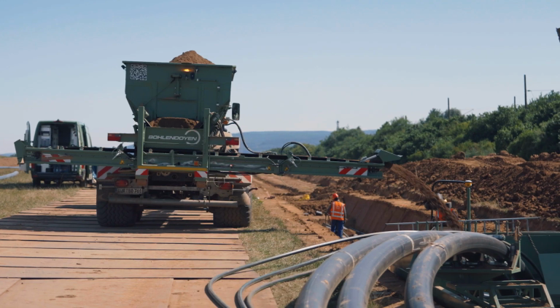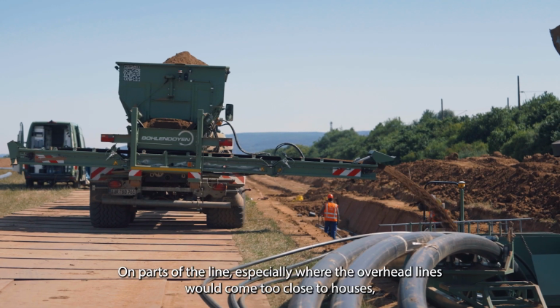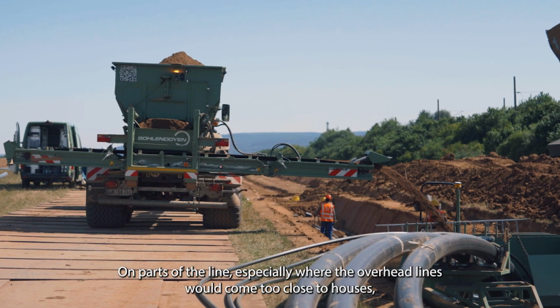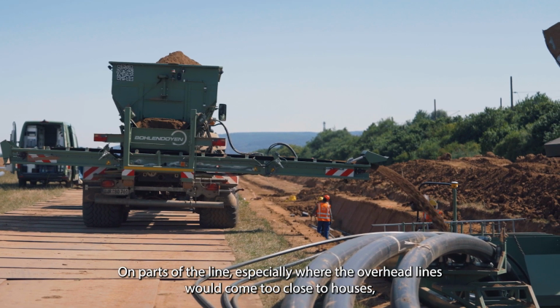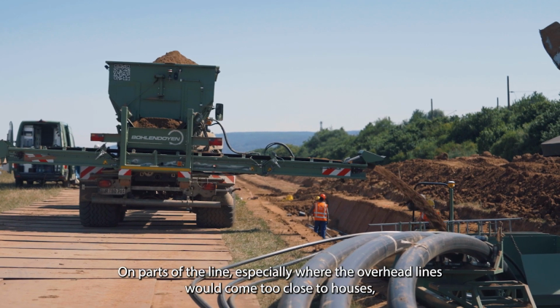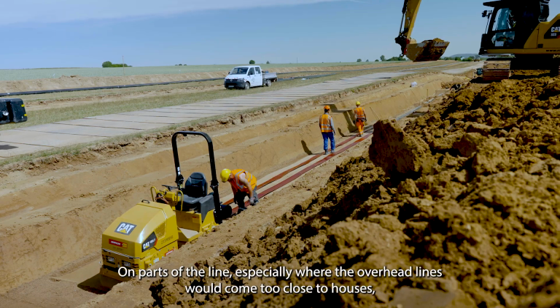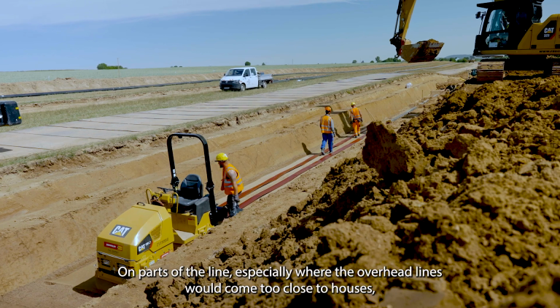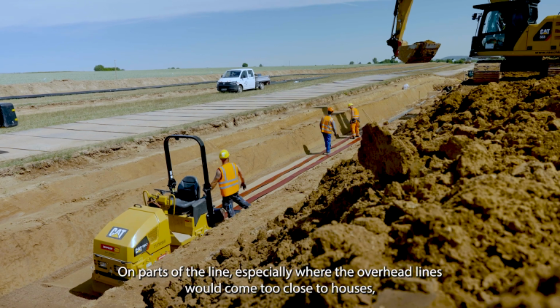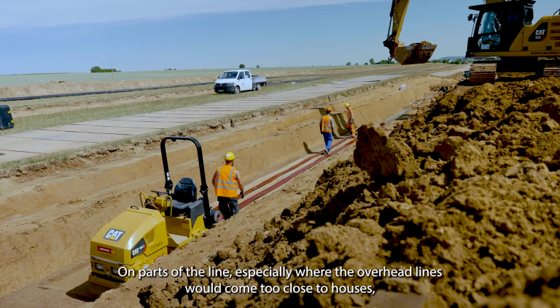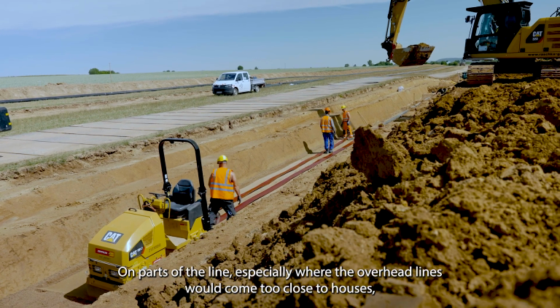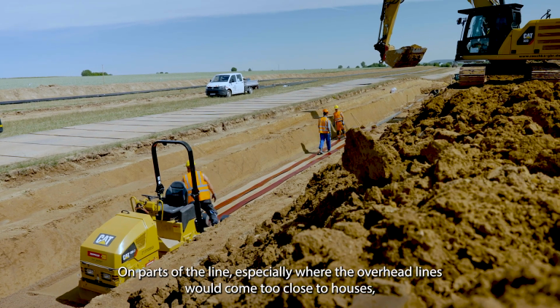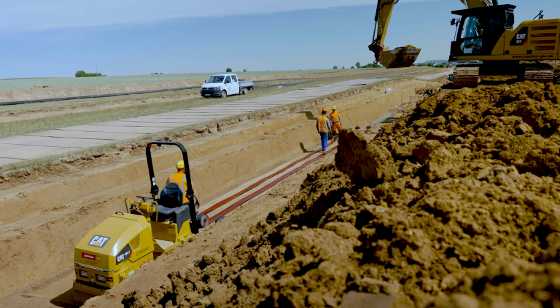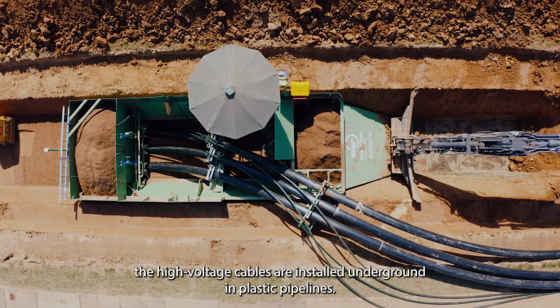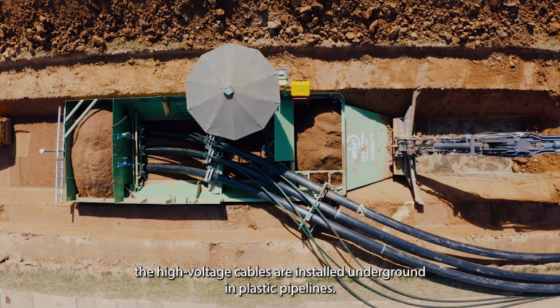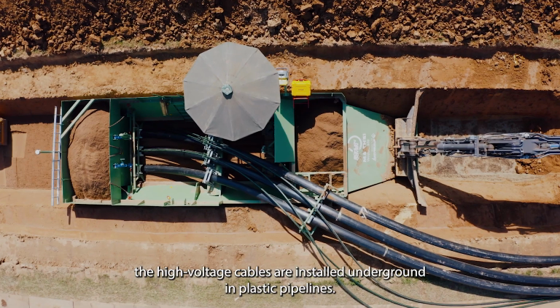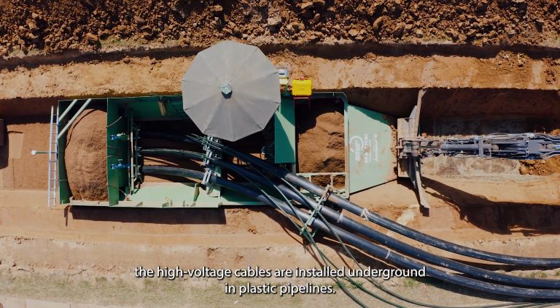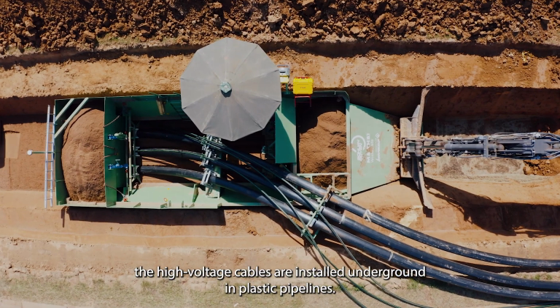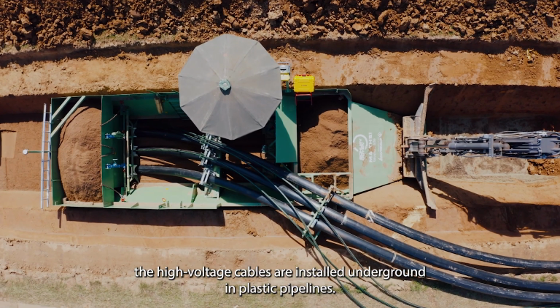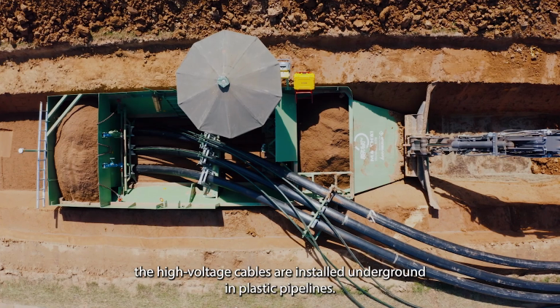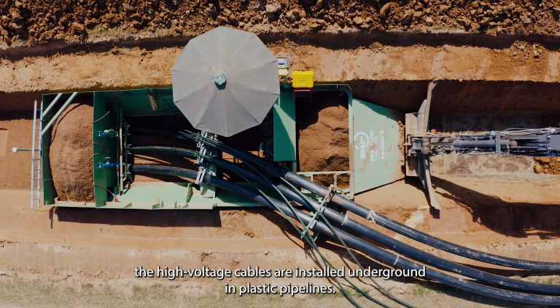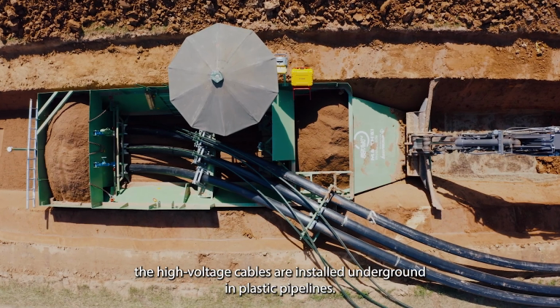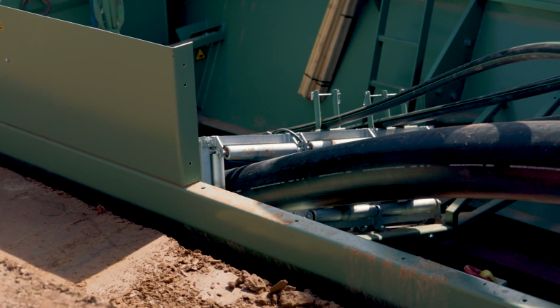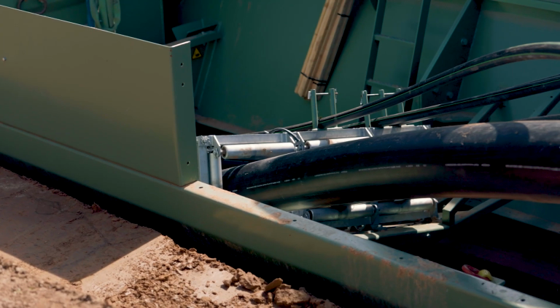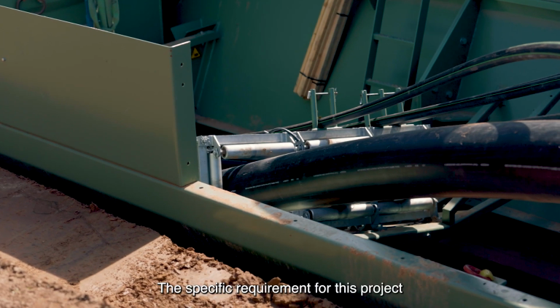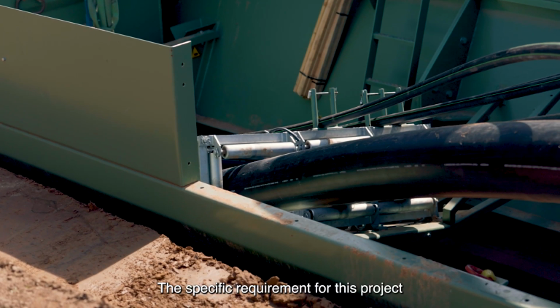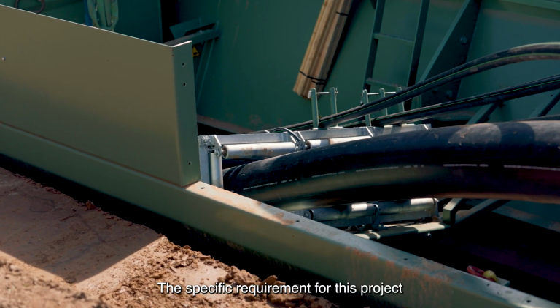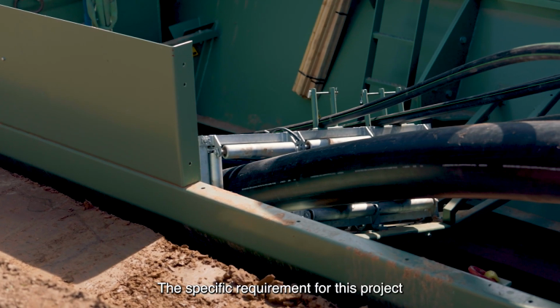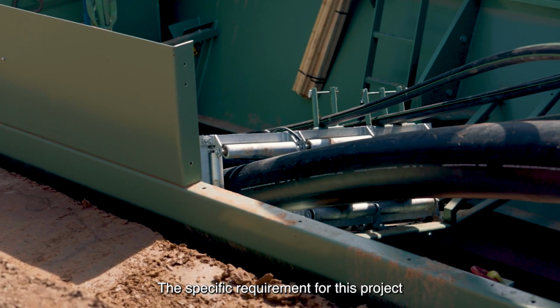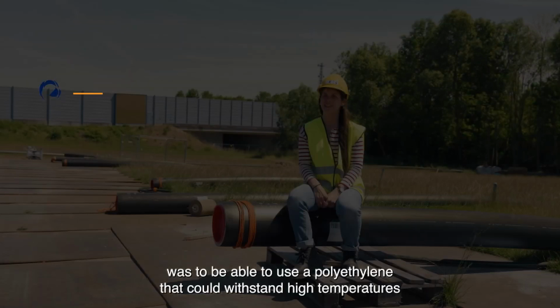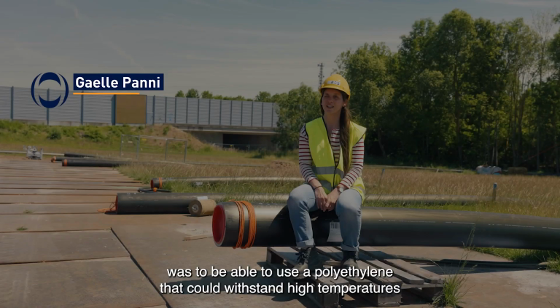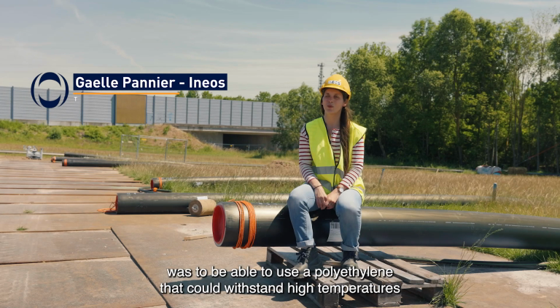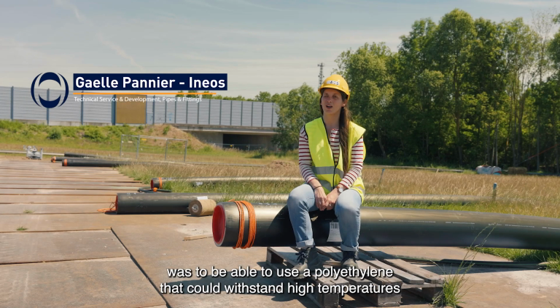On parts of the line, especially where the overhead lines would come too close to houses, the high-voltage cables are installed underground in plastic pipelines.